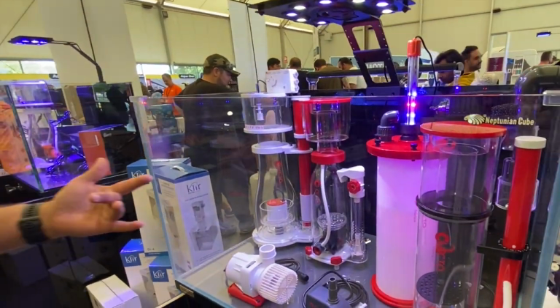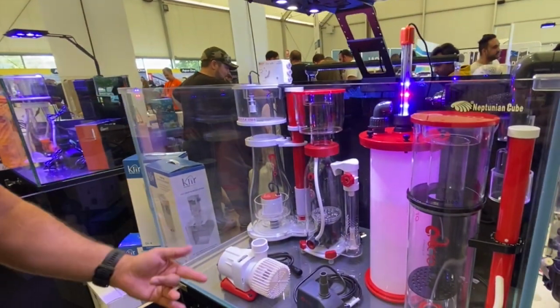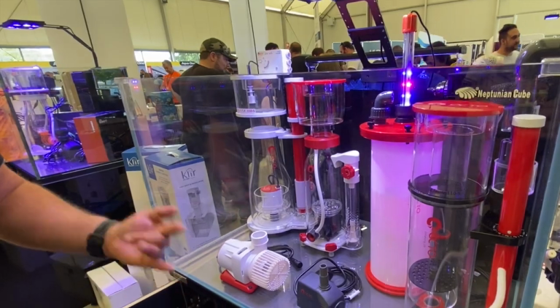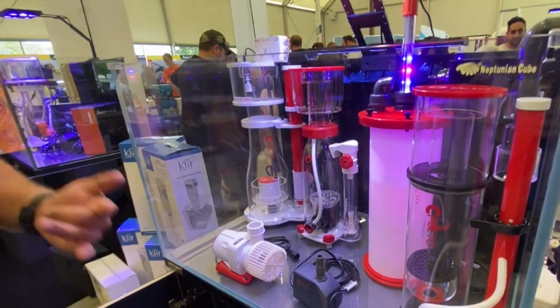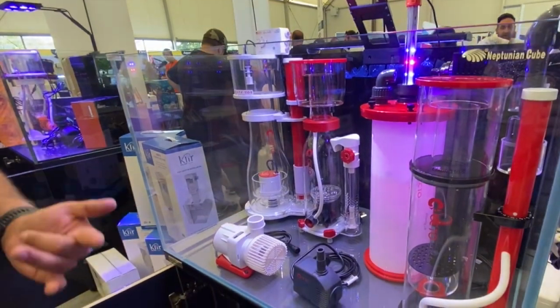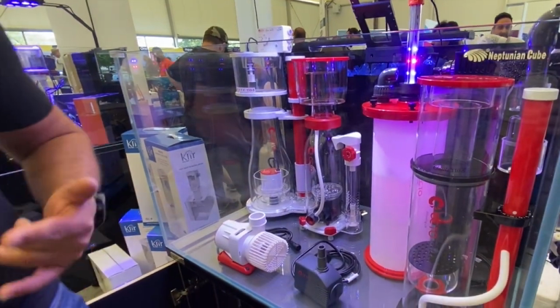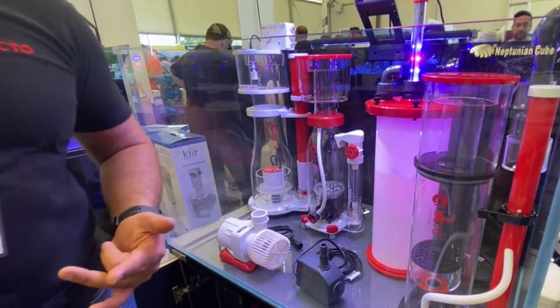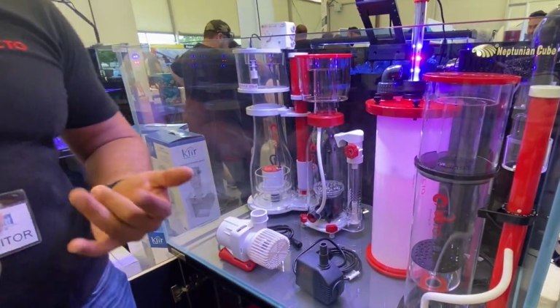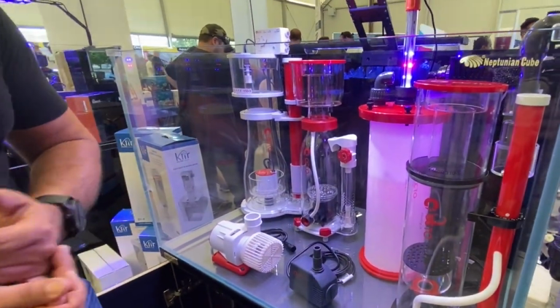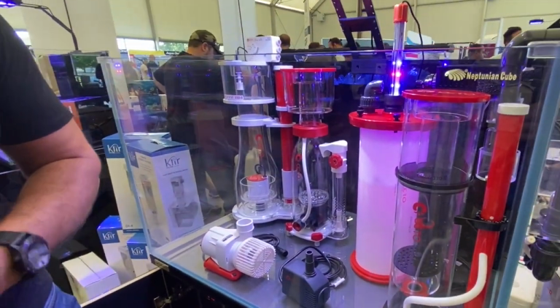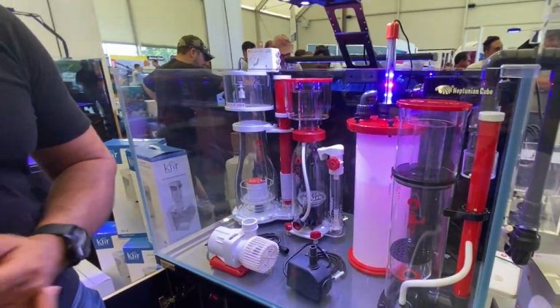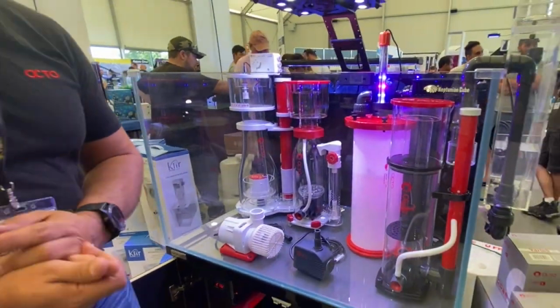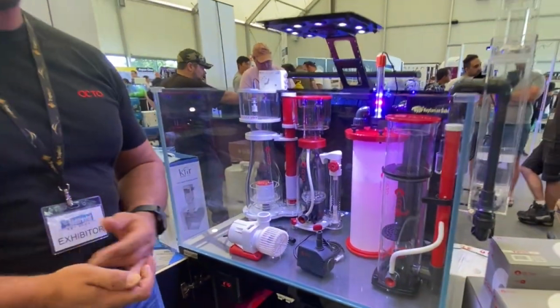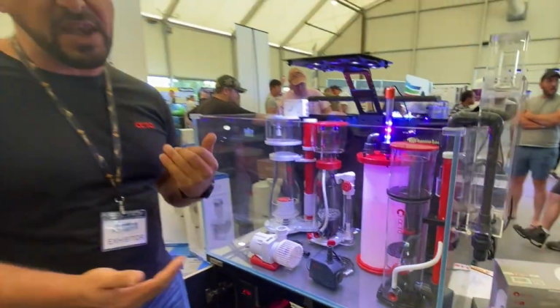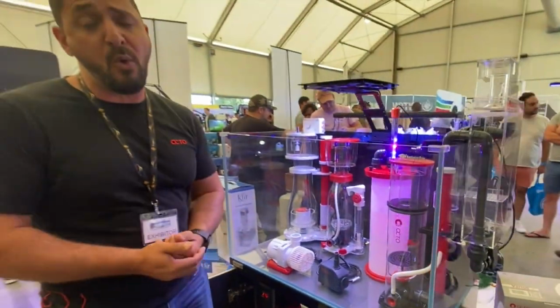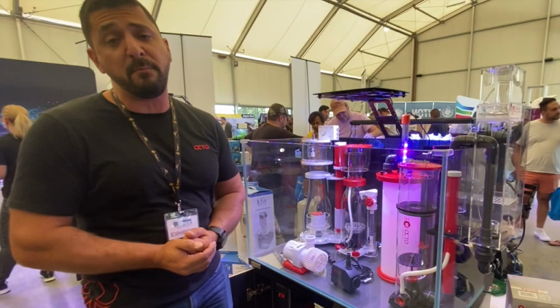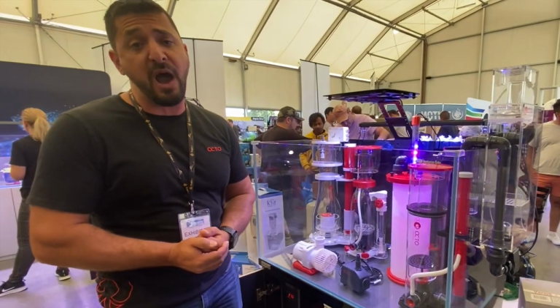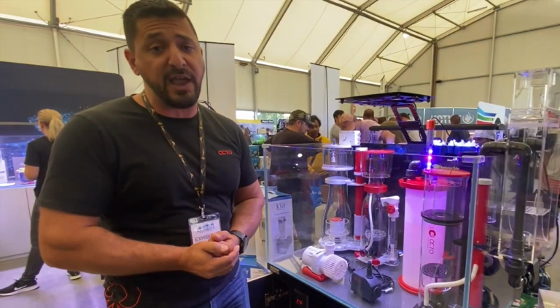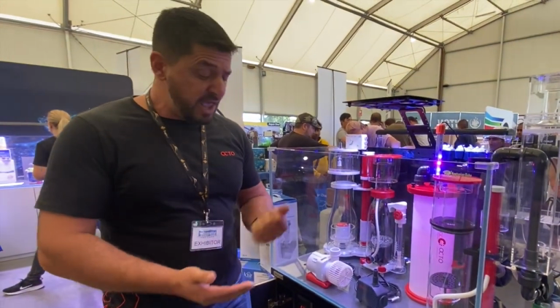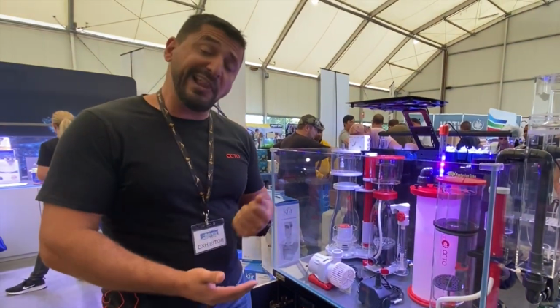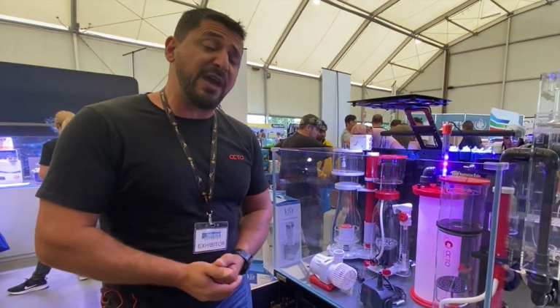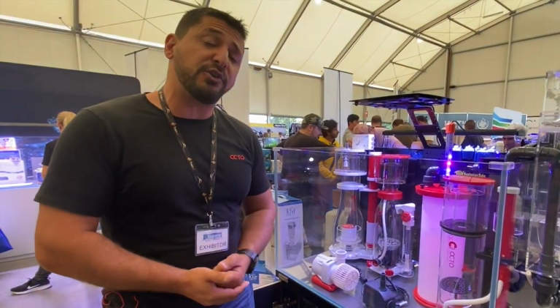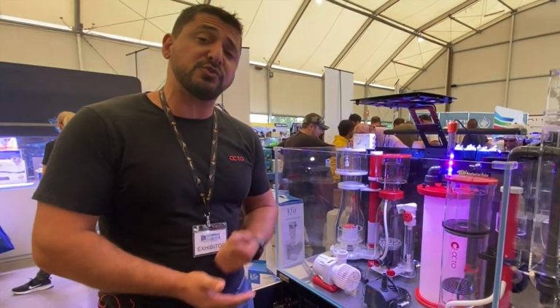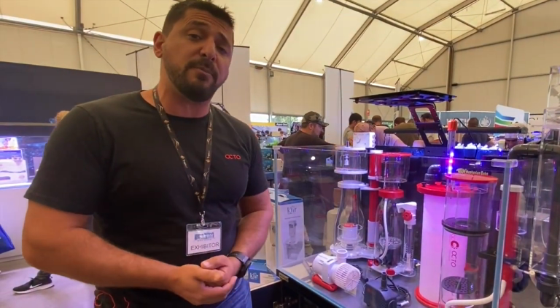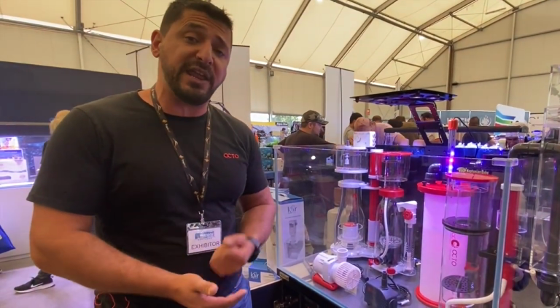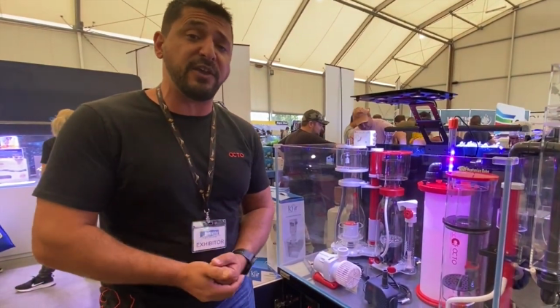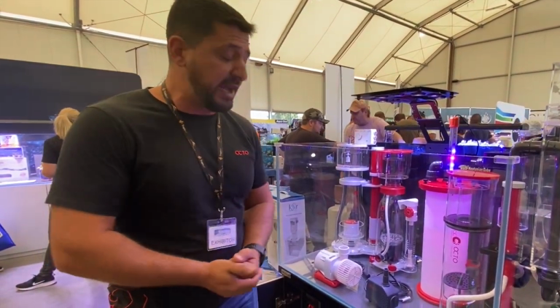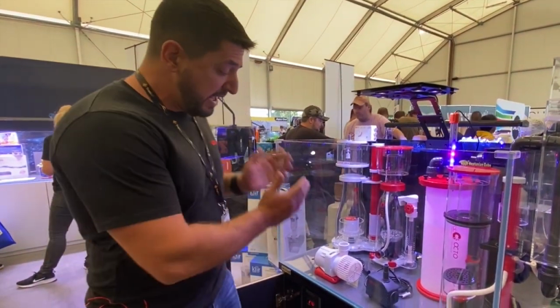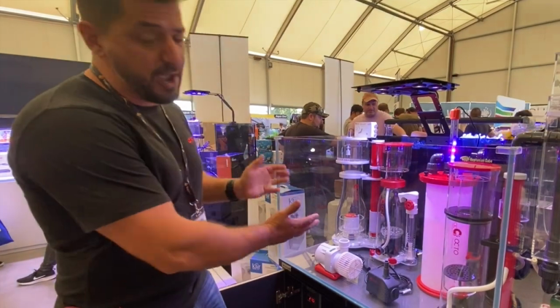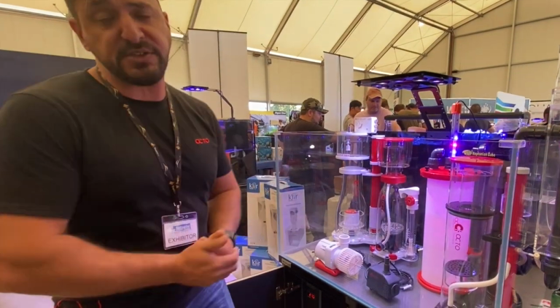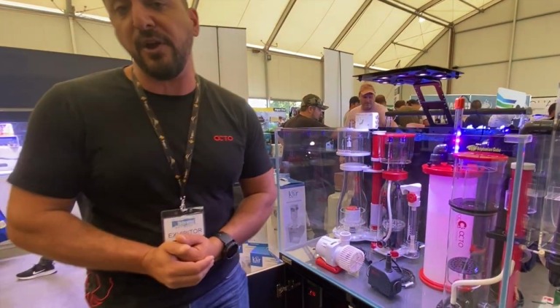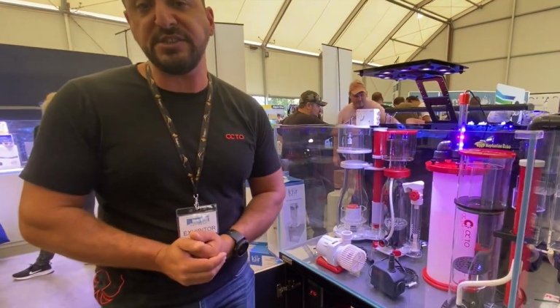With the DC ranges, the Varius return pump and skimmer pumps are BRS-rated as the number one pump in the marketplace for reliability and value for money. You can't go past the Varius DC pumps.